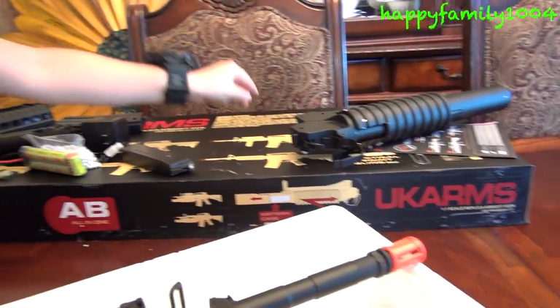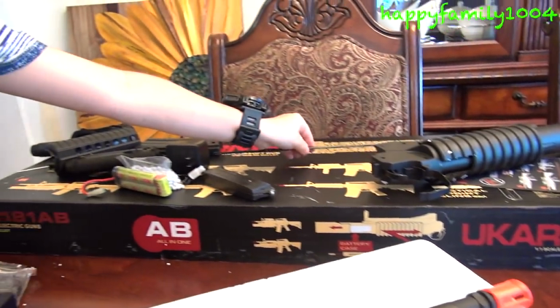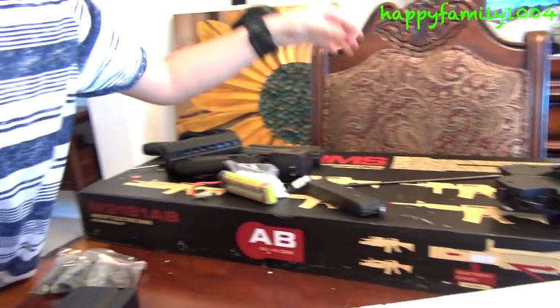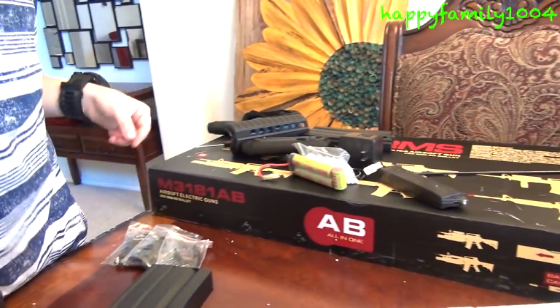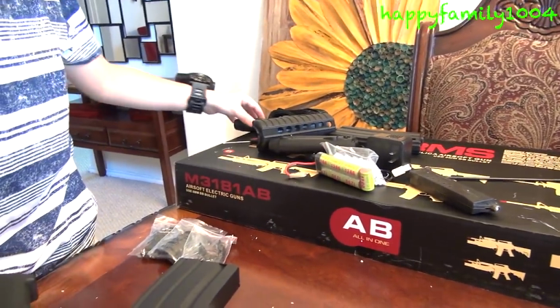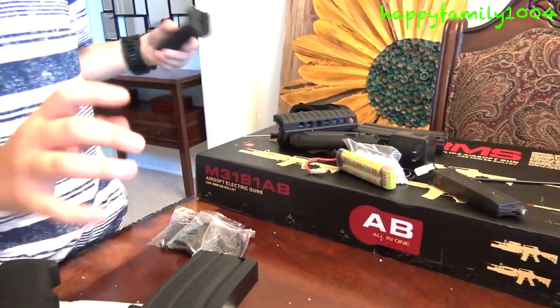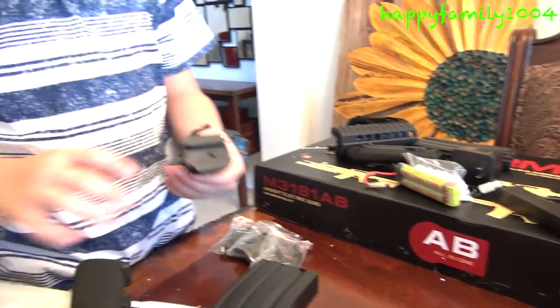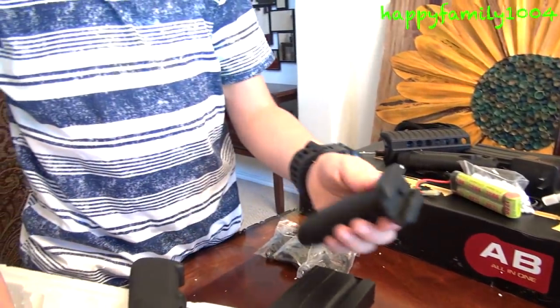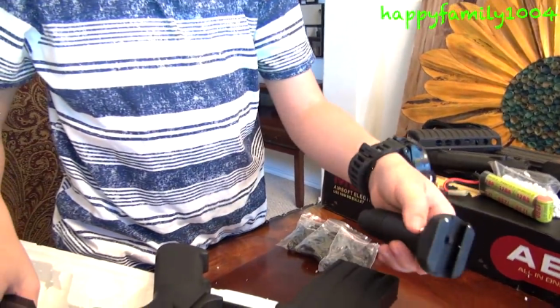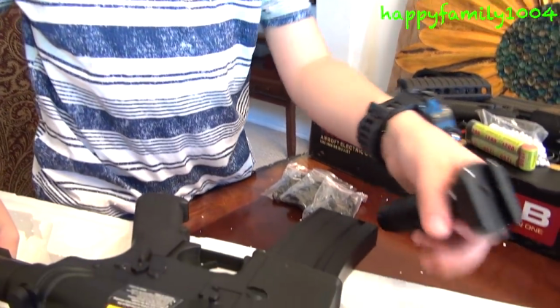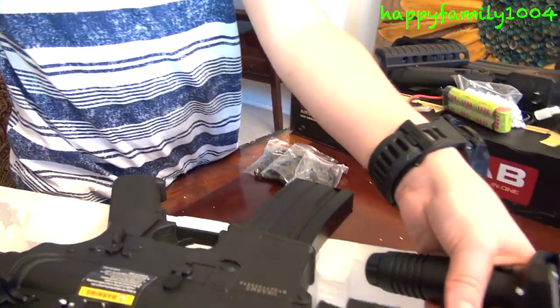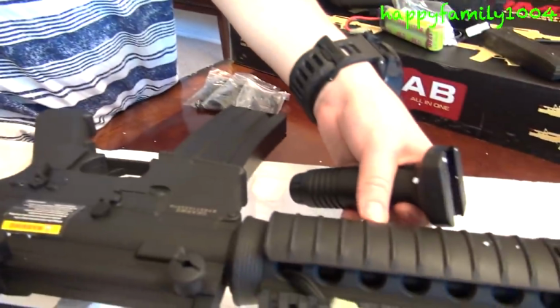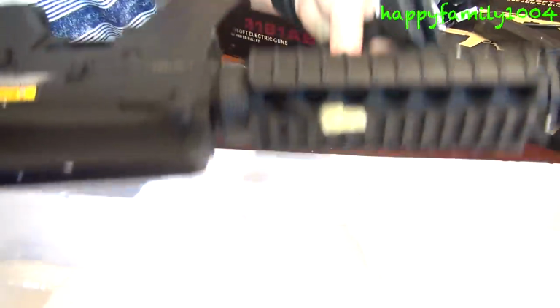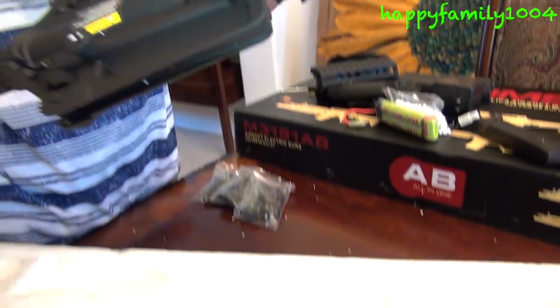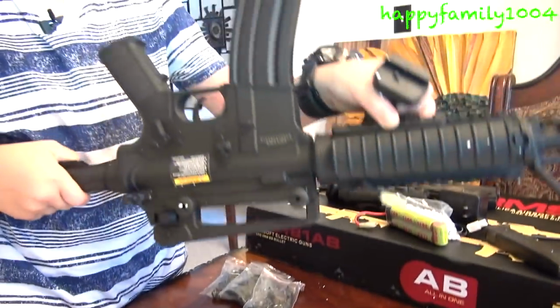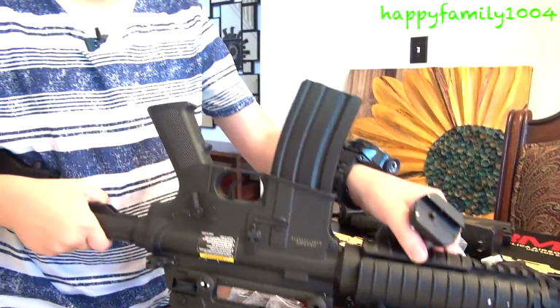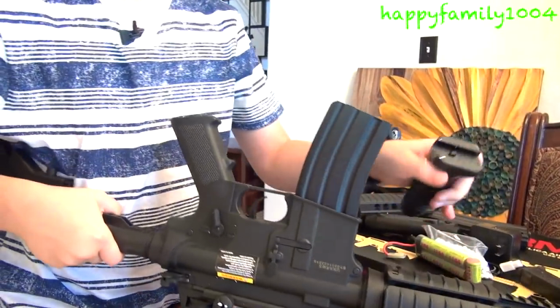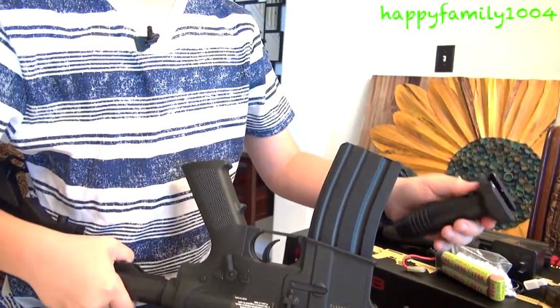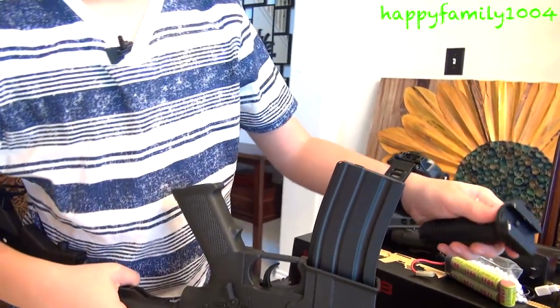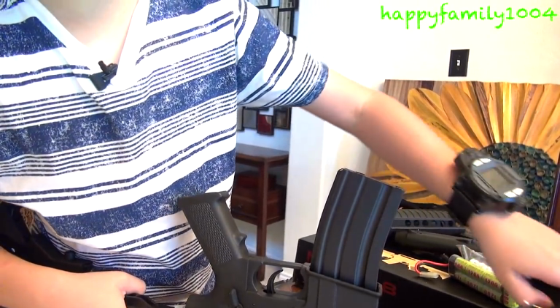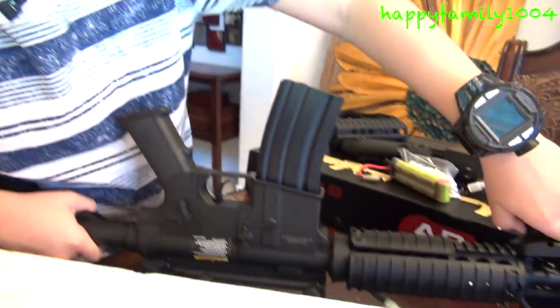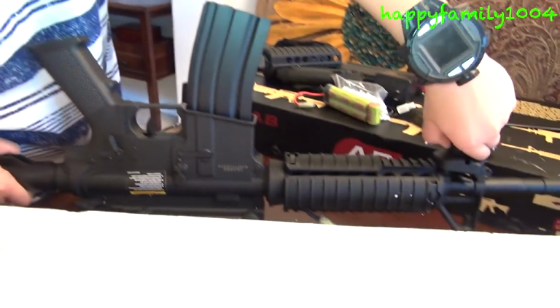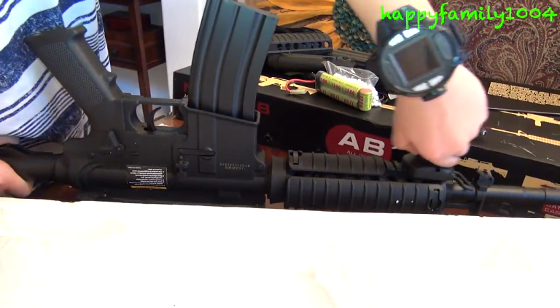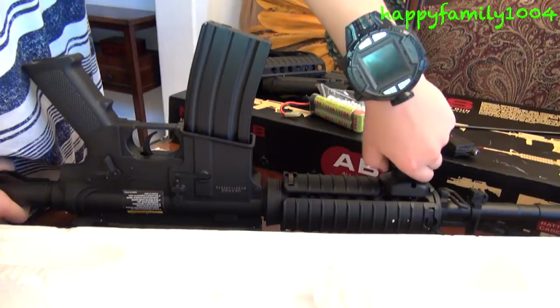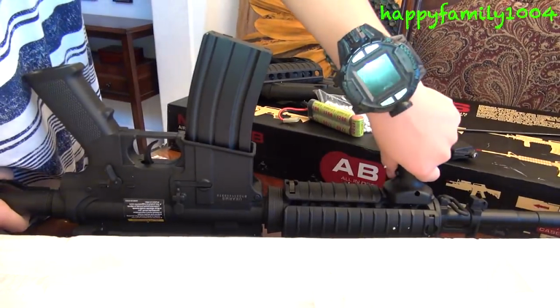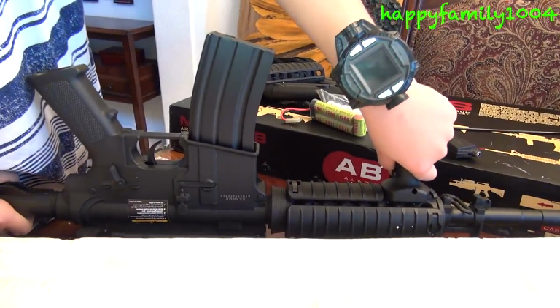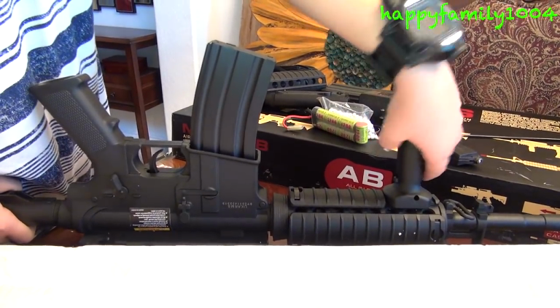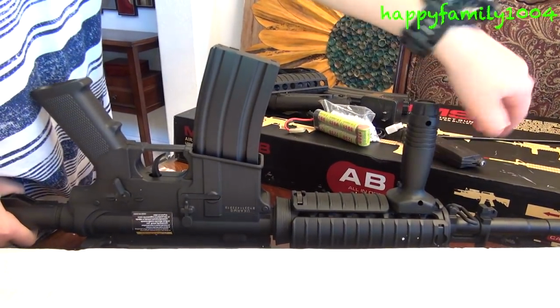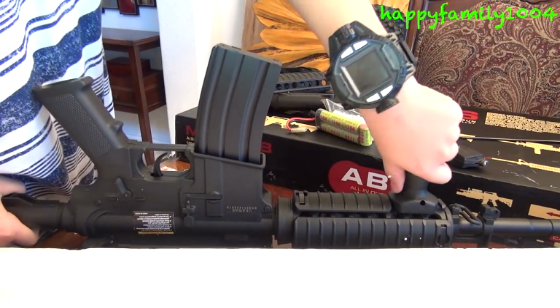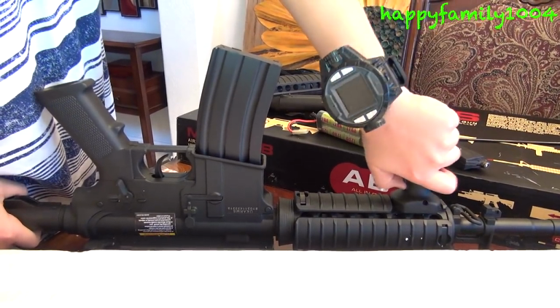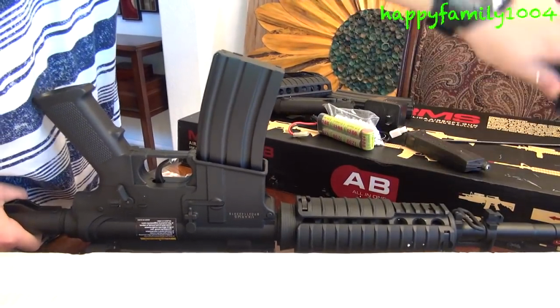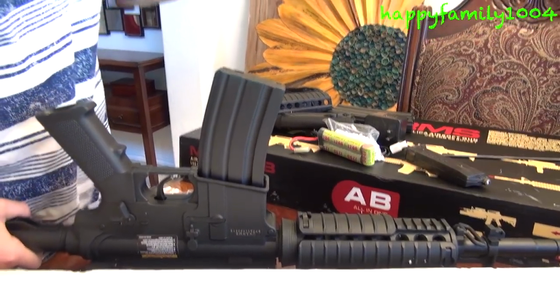Let's talk about this bottom grip. If you want to attach the grip, it's really easy — just pull this down, slide this in, and that attaches the grip. You want to take it off? Do that.